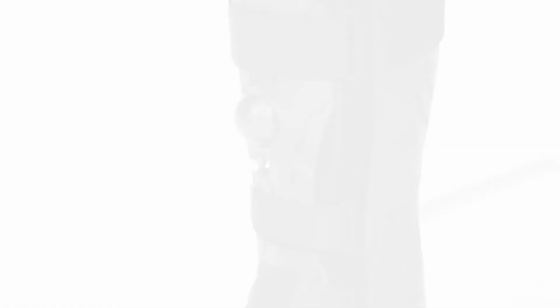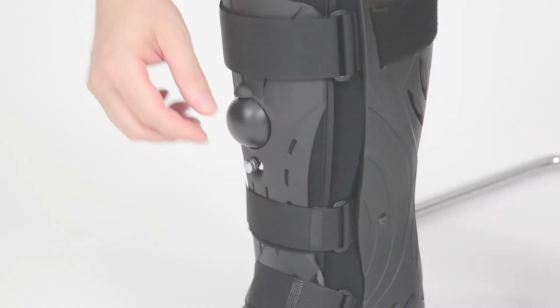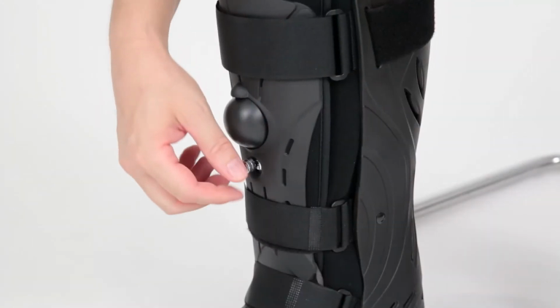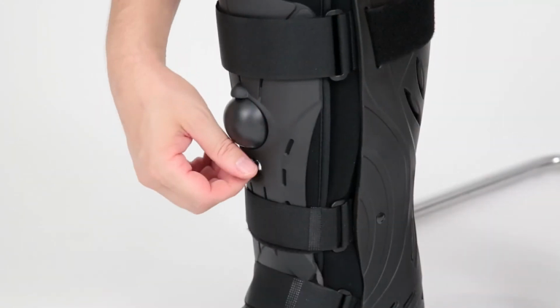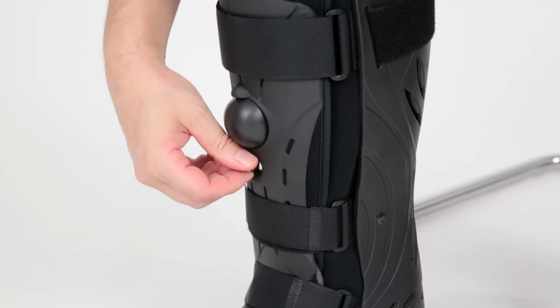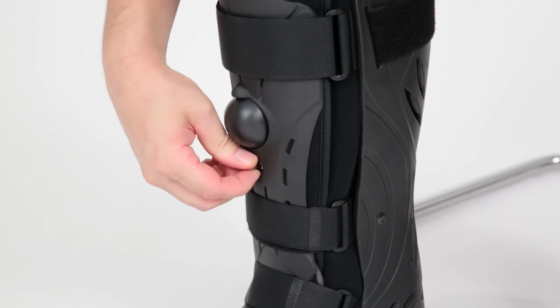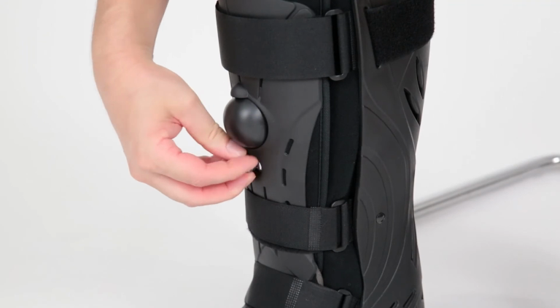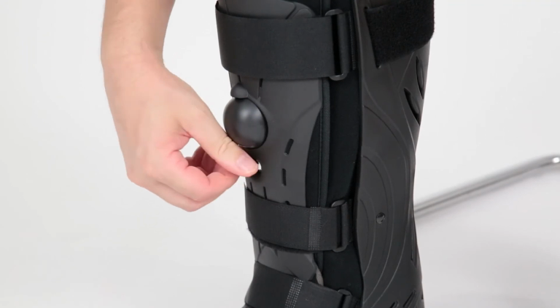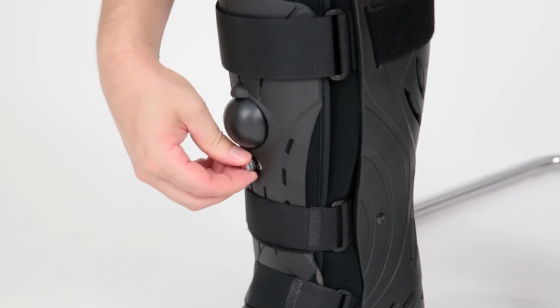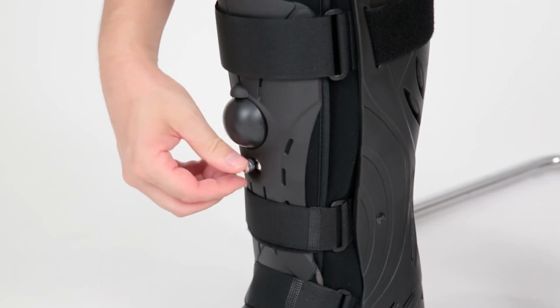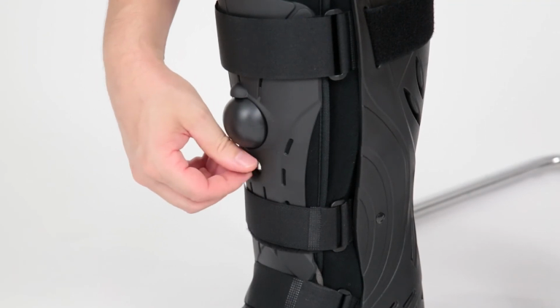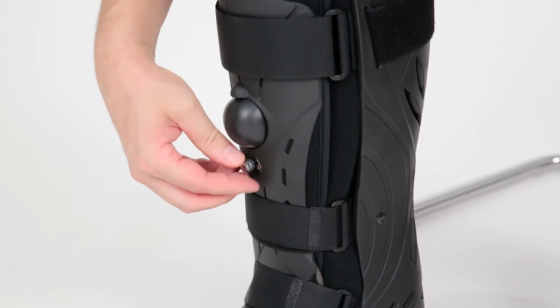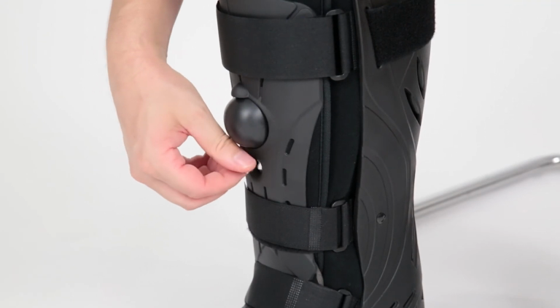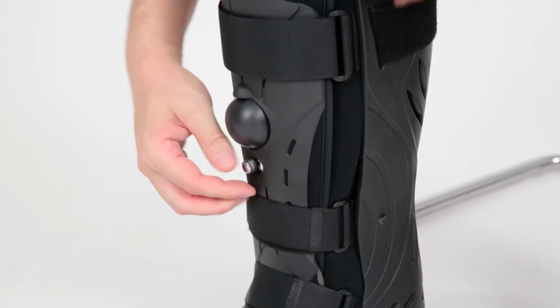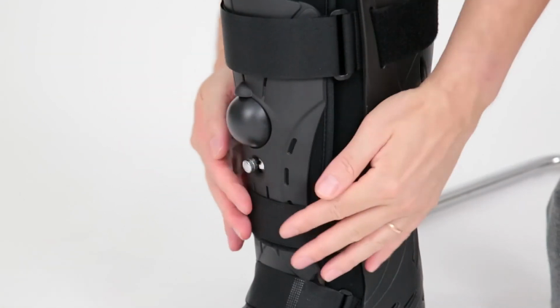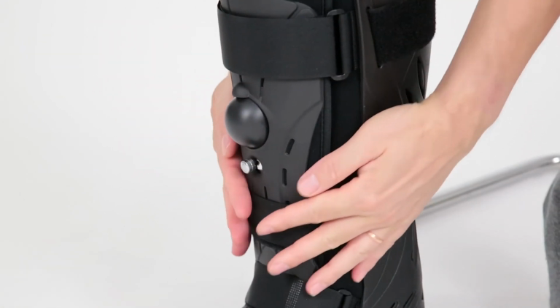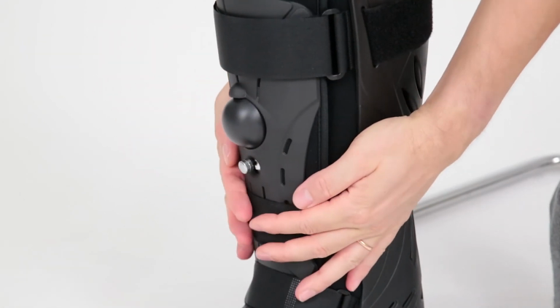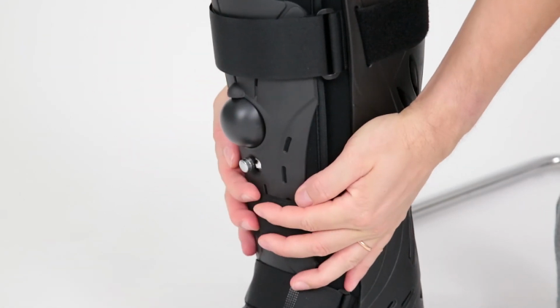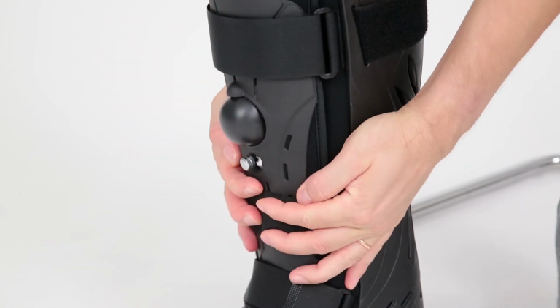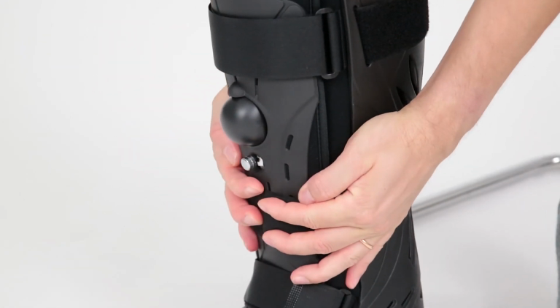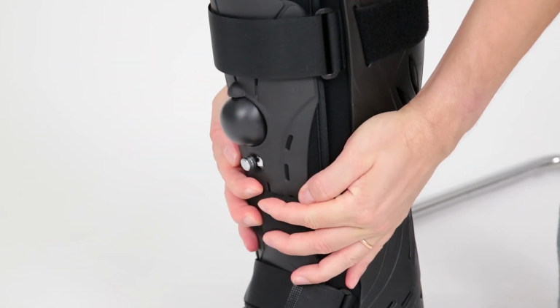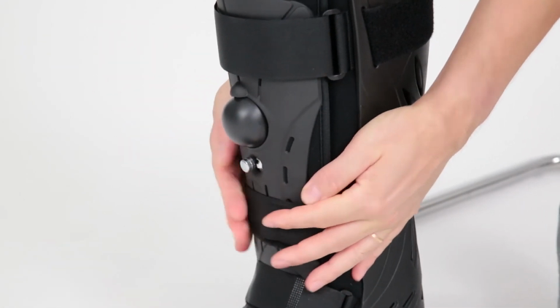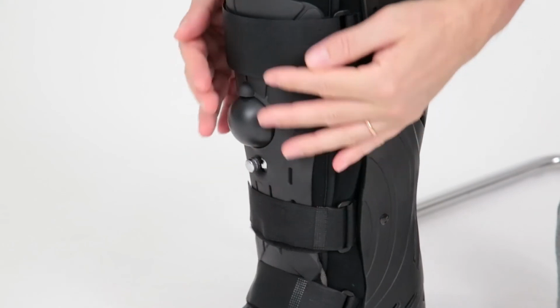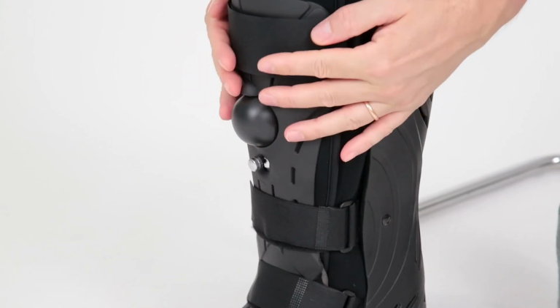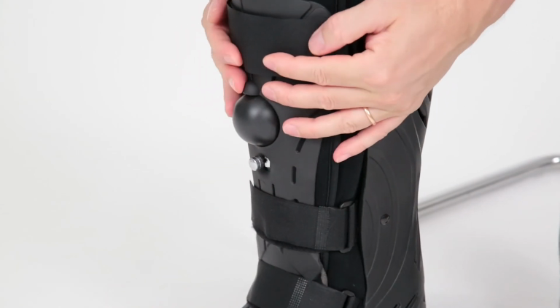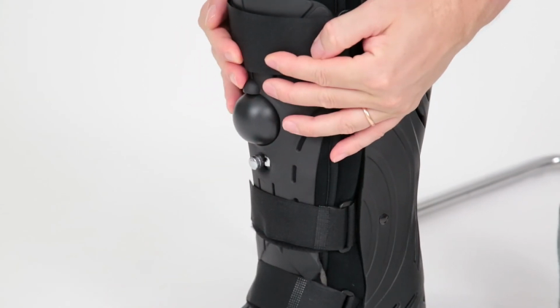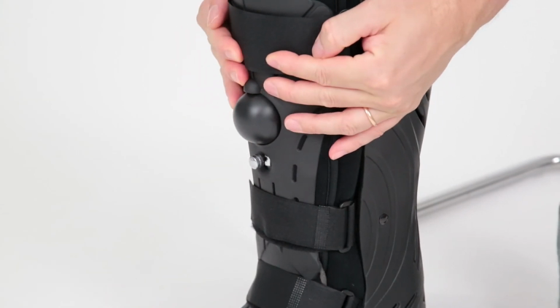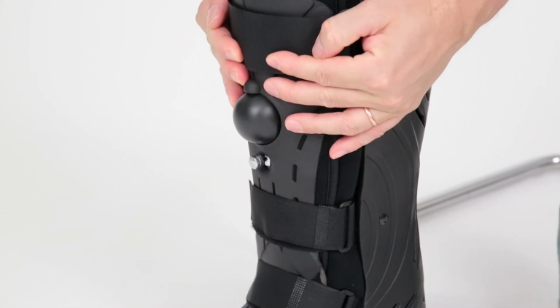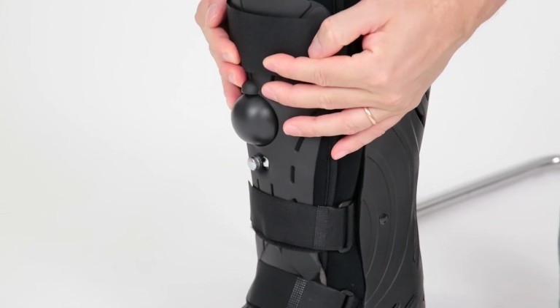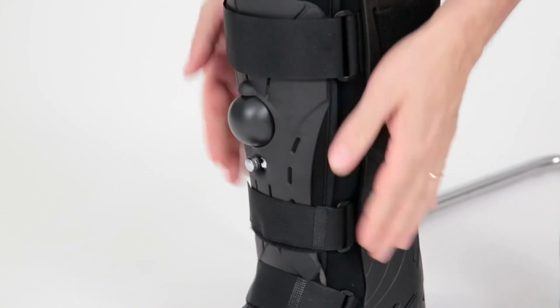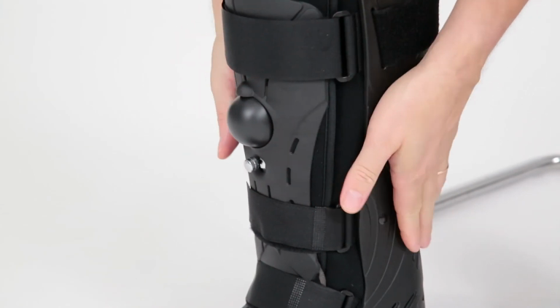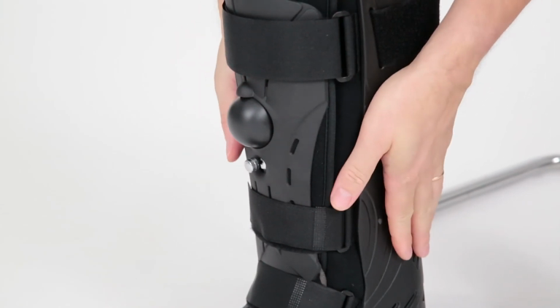Set the air valve to deflate by turning counter-clockwise. Use hand compression to speed up the deflating process.